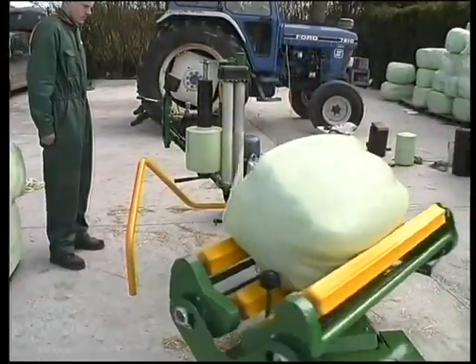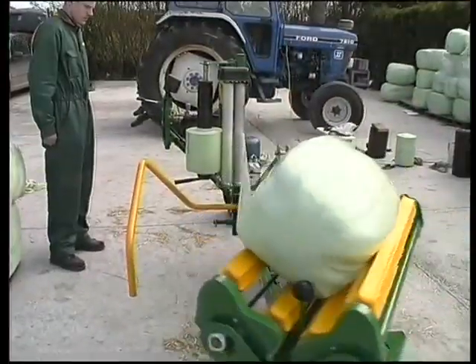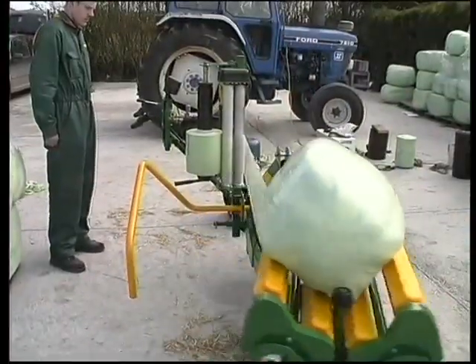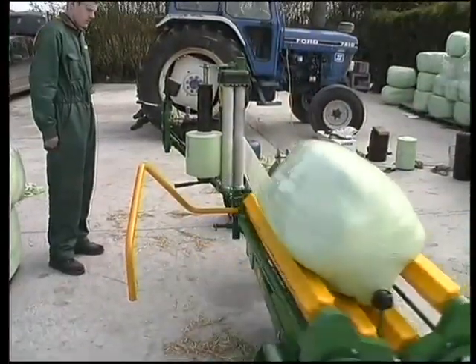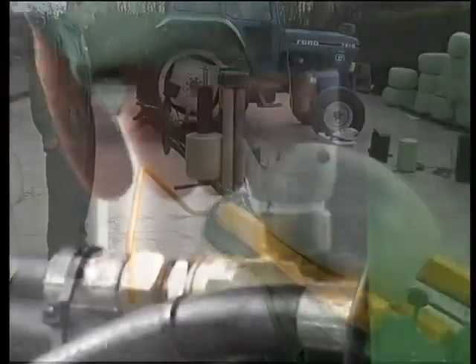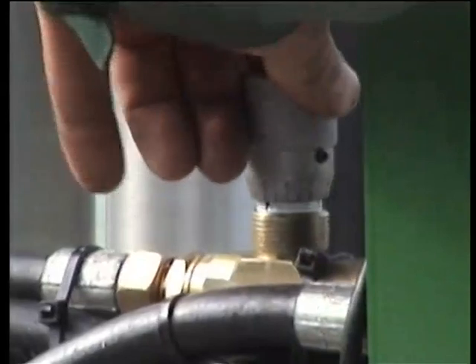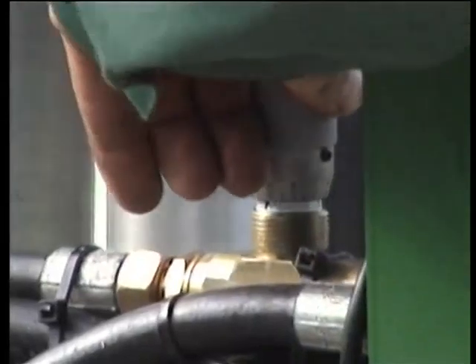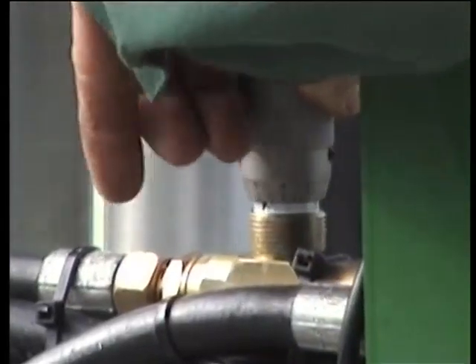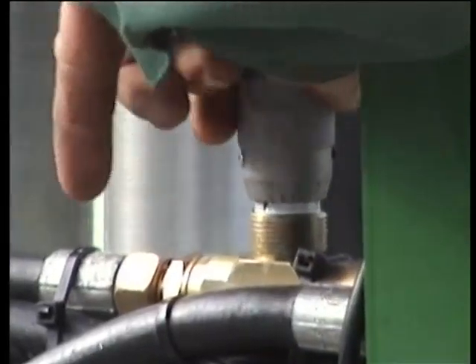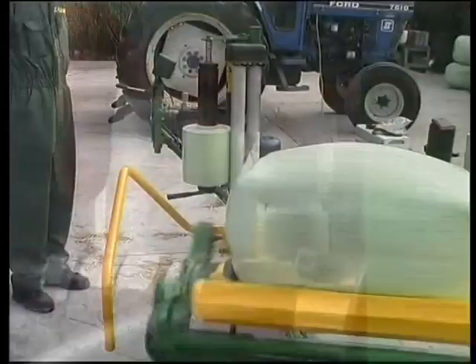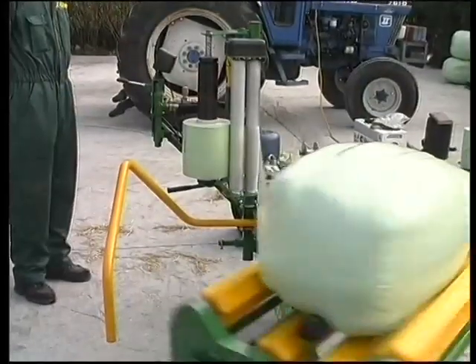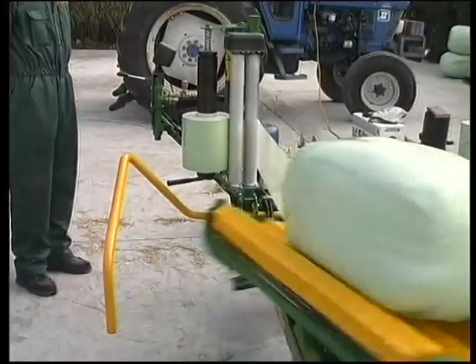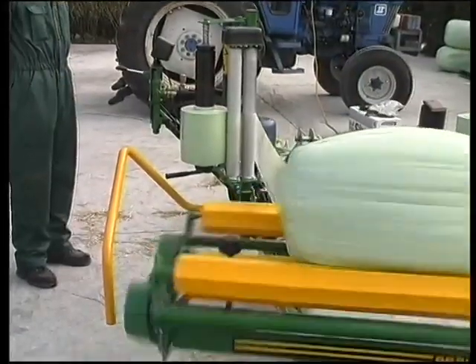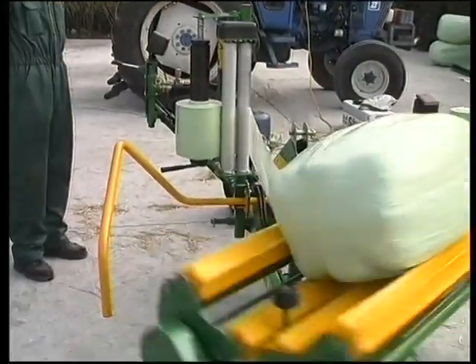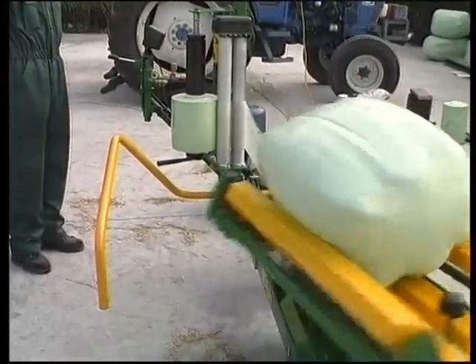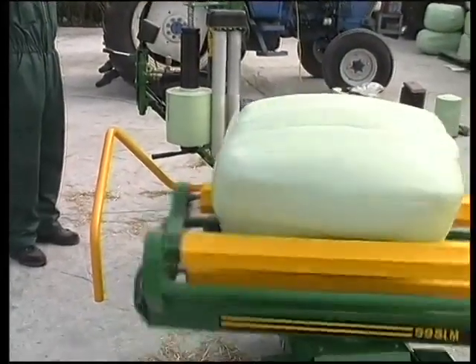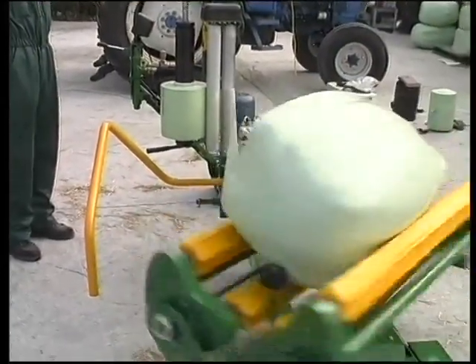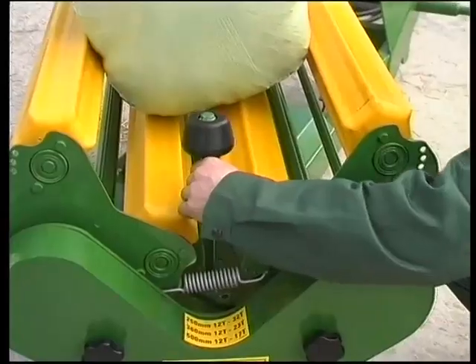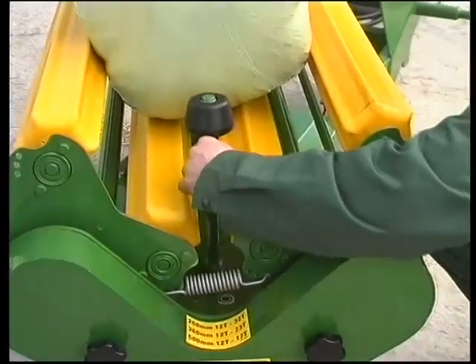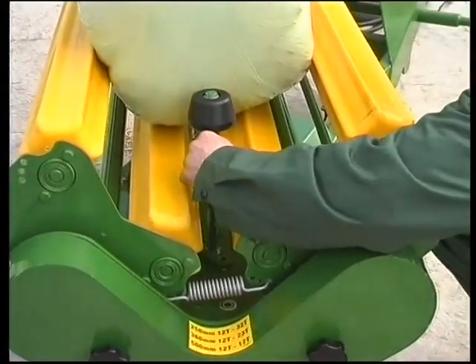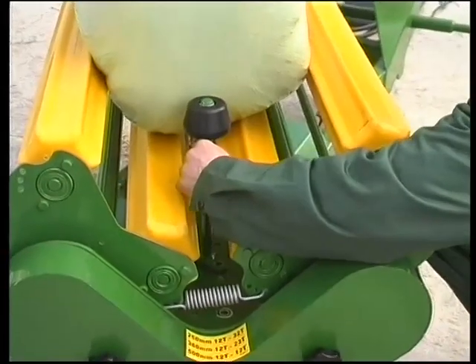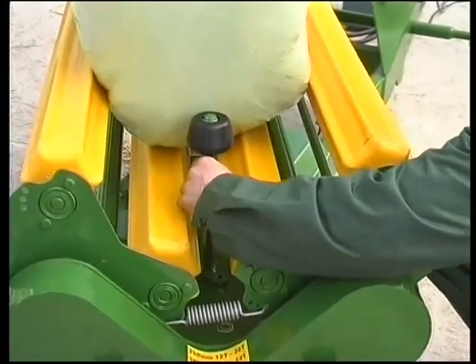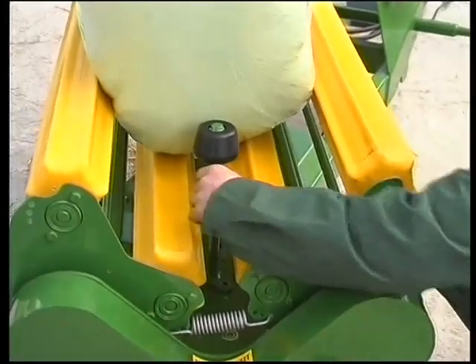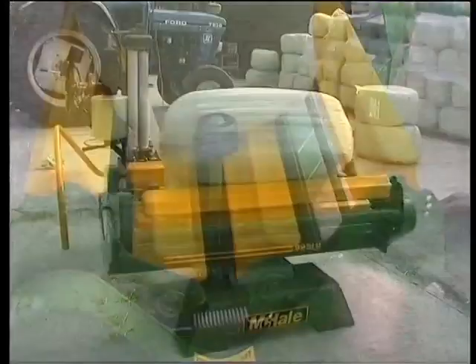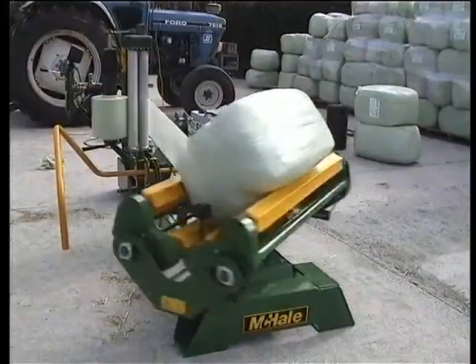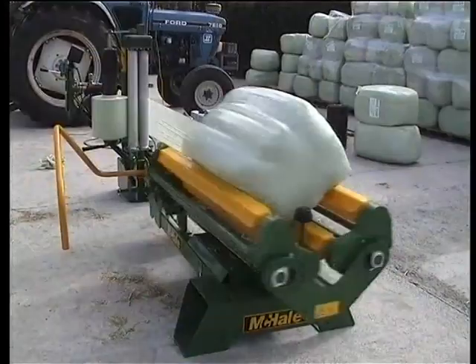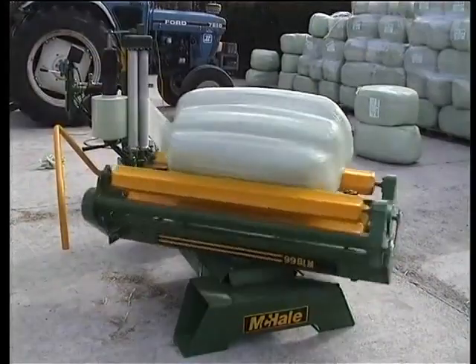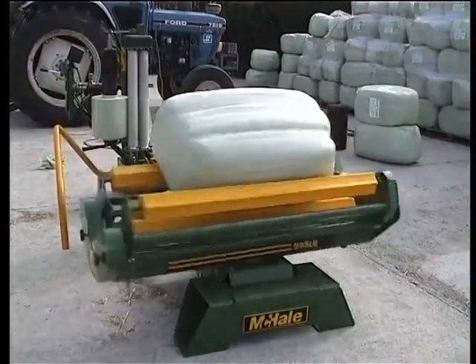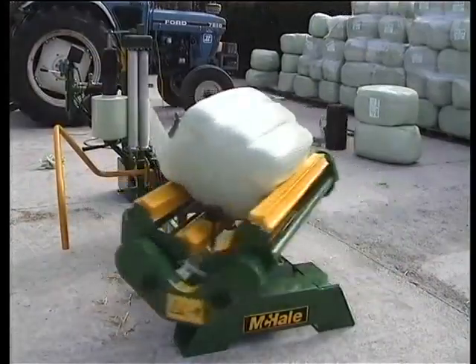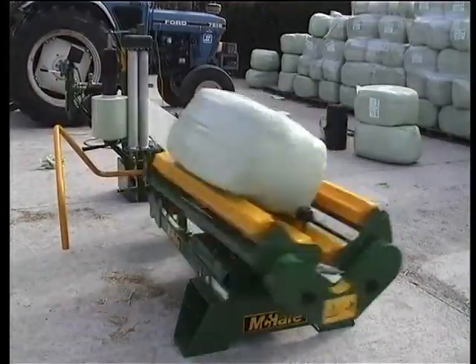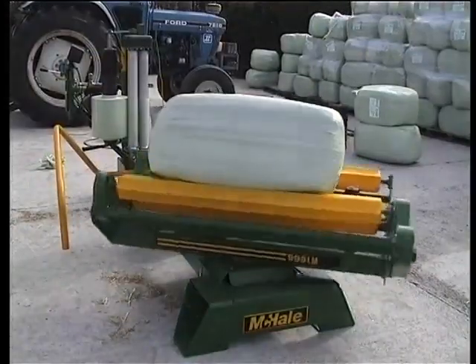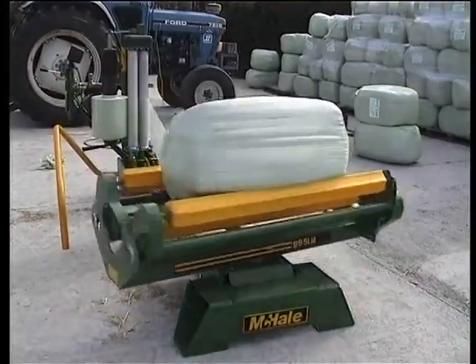The bale table speed can easily be adjusted according to the bale weight using the machine's control tap, and adjustable bobbins at each end of the bale table can be set according to bale length.